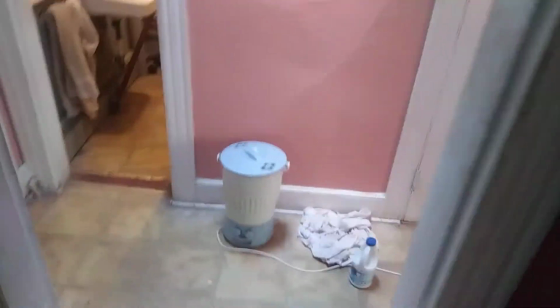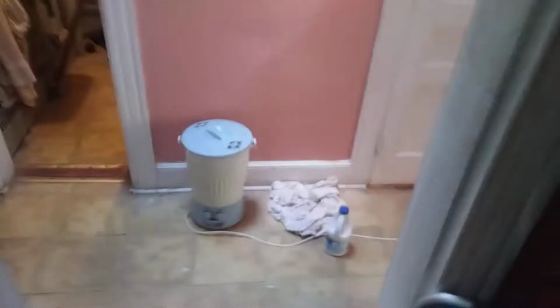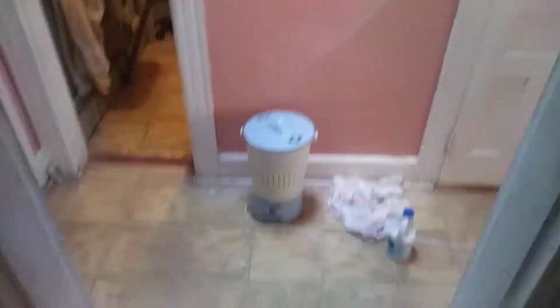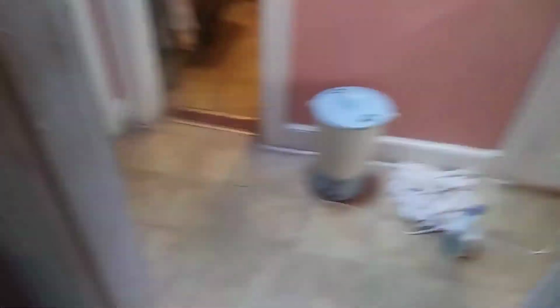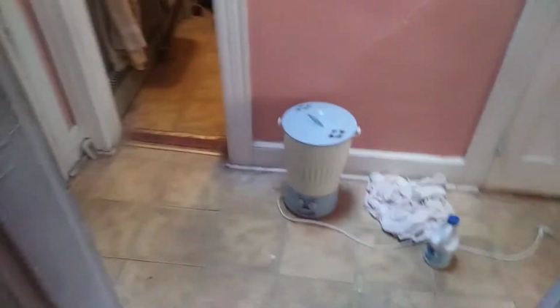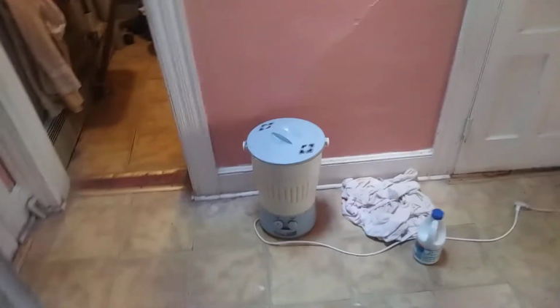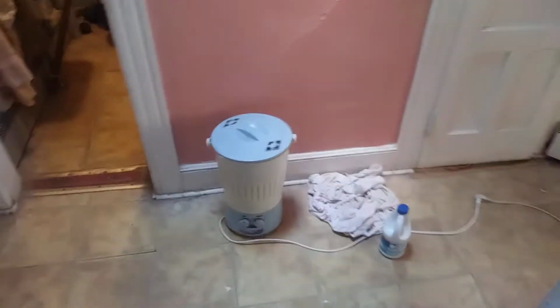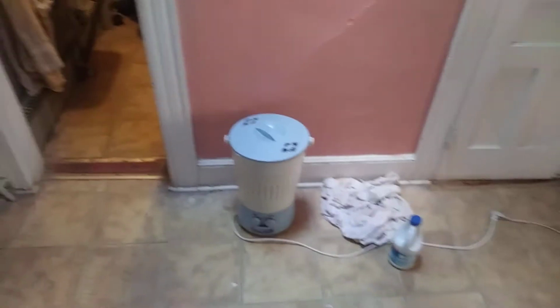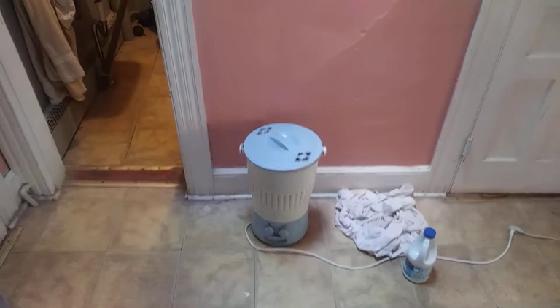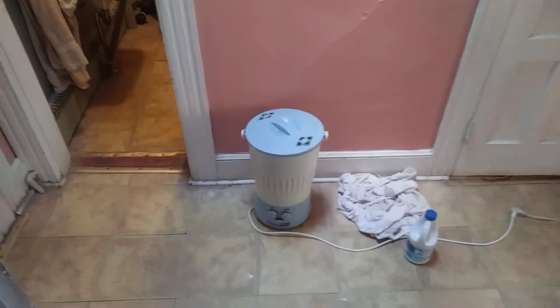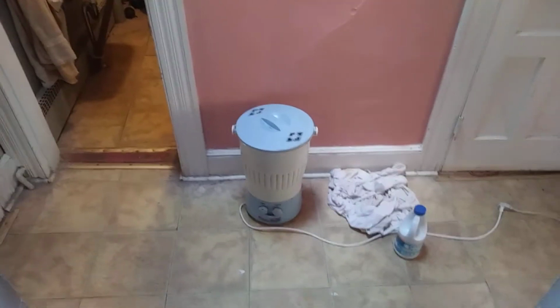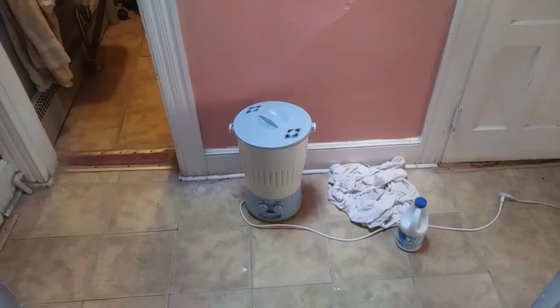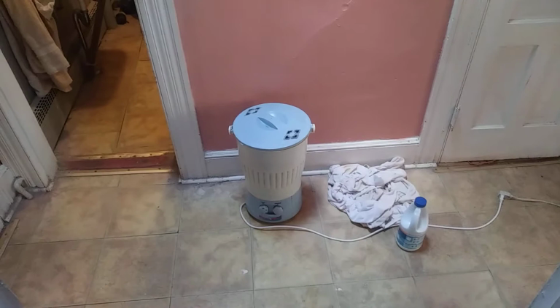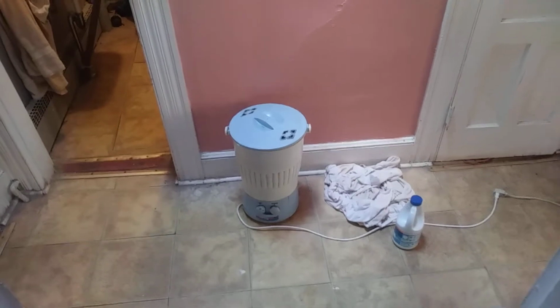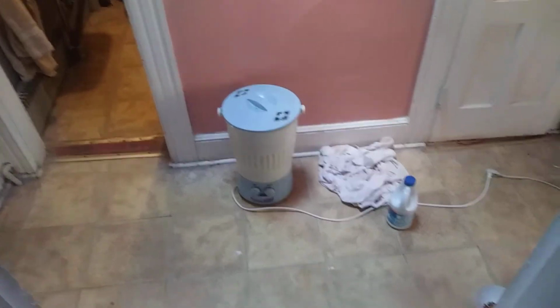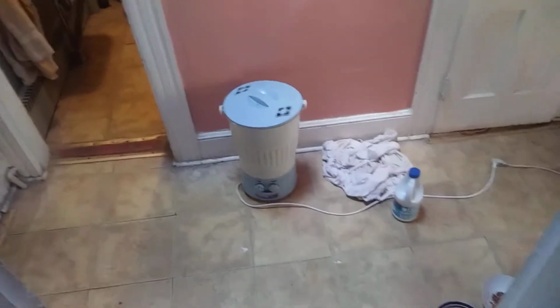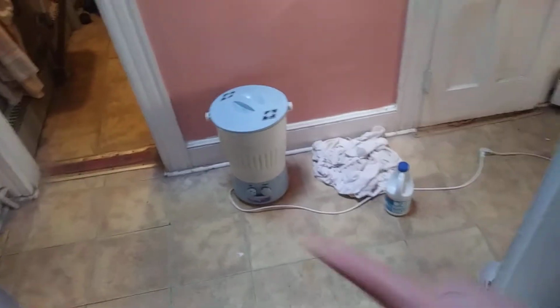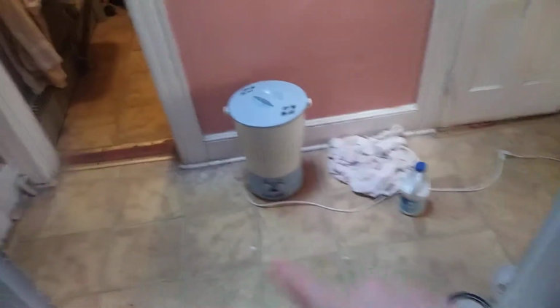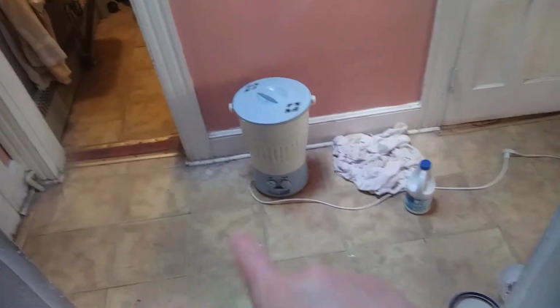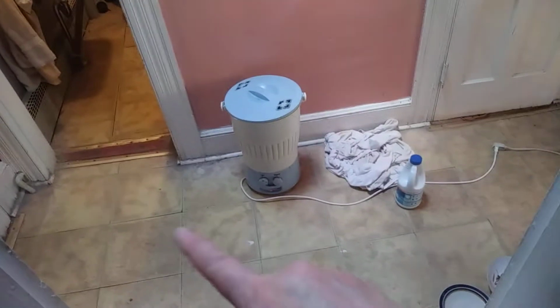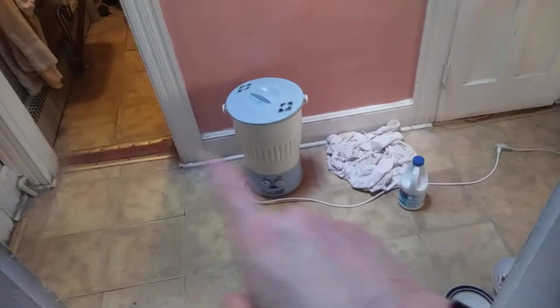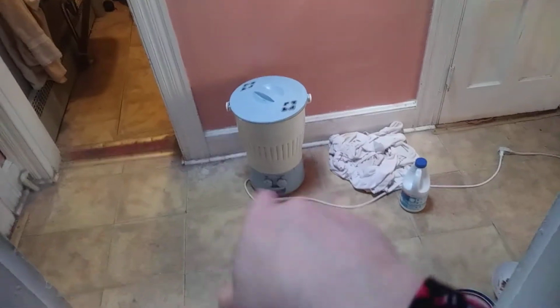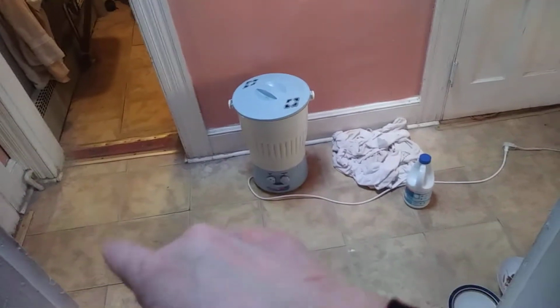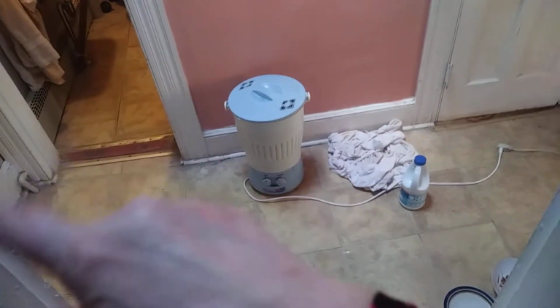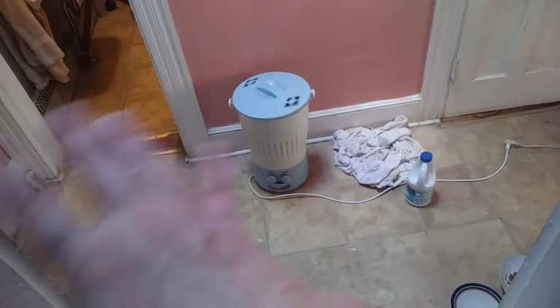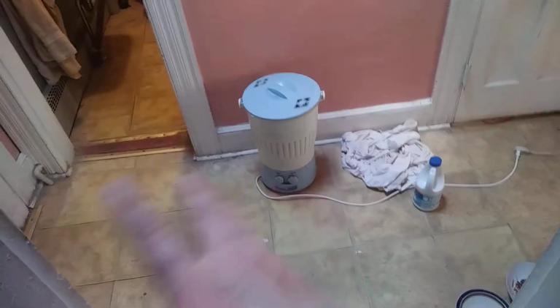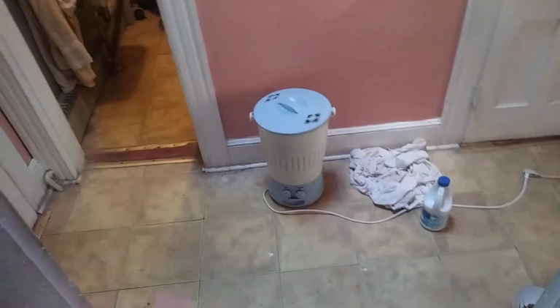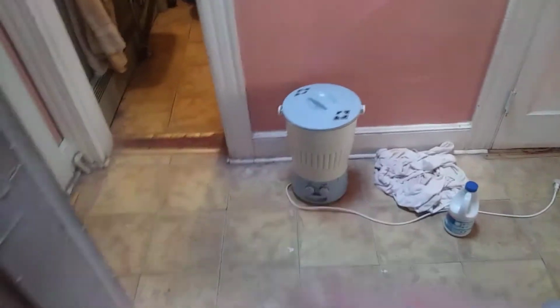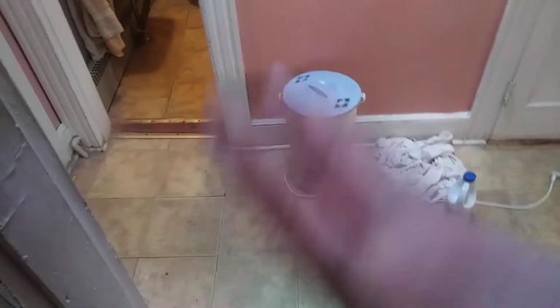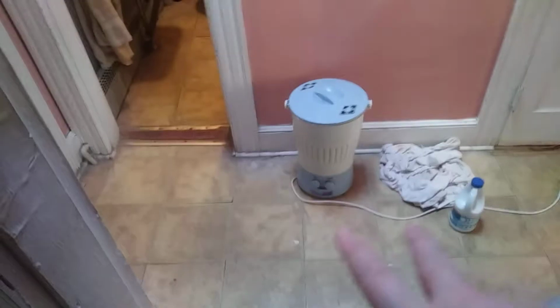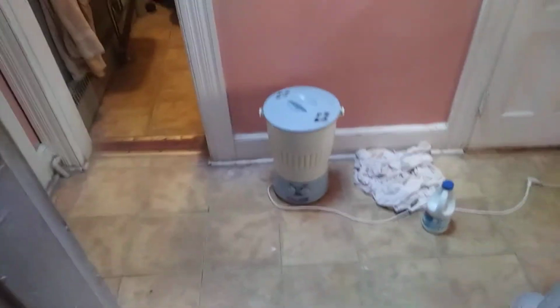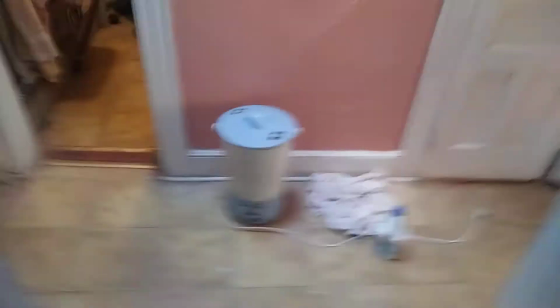That's my washing machine right there. It's basically a Wonder Washer. I've got some stuff to wash here — some more socks and underwear and towels.